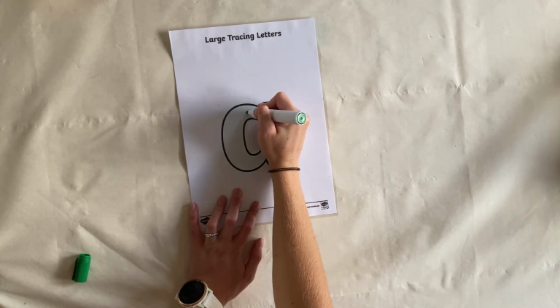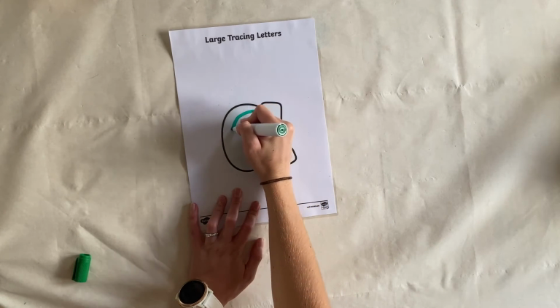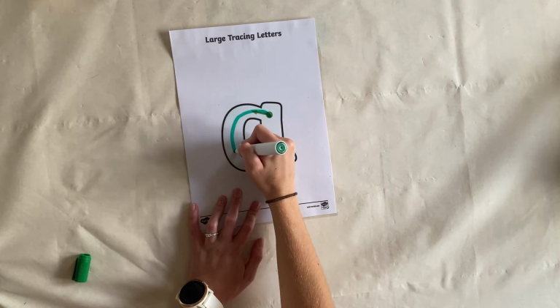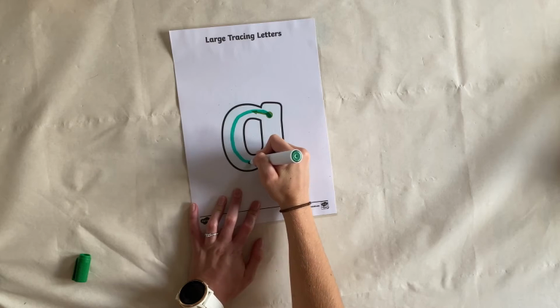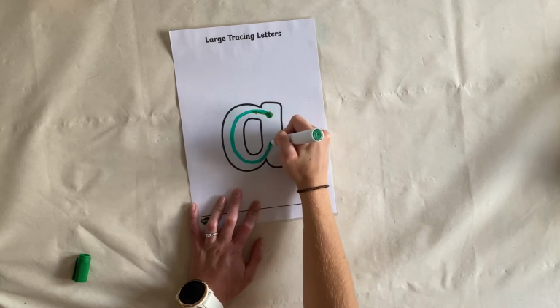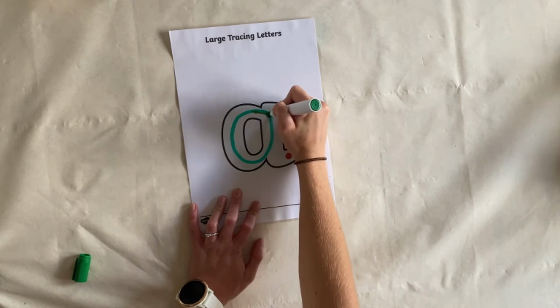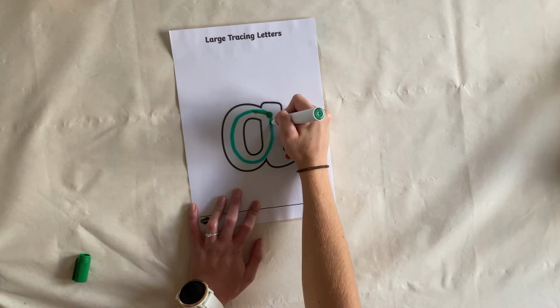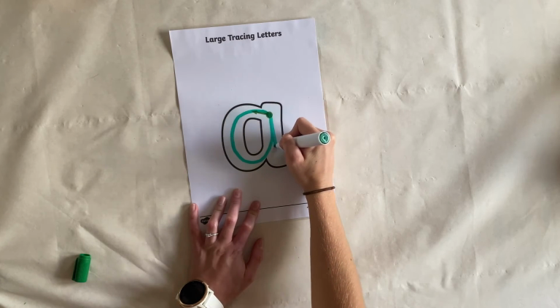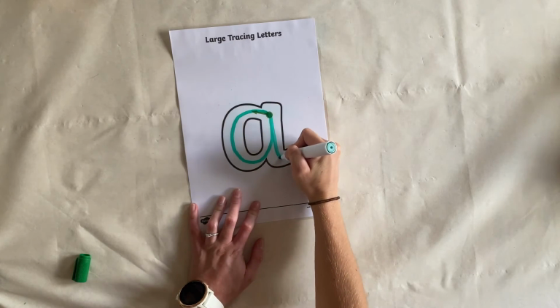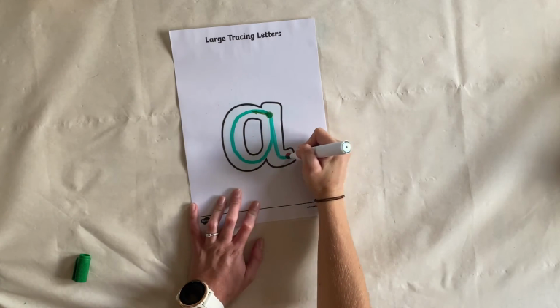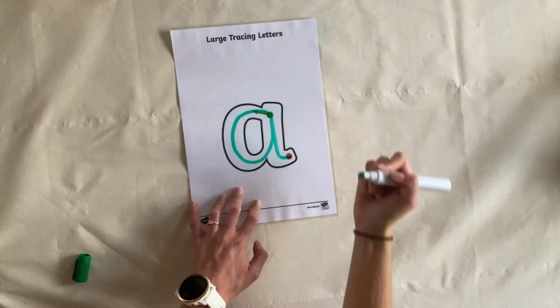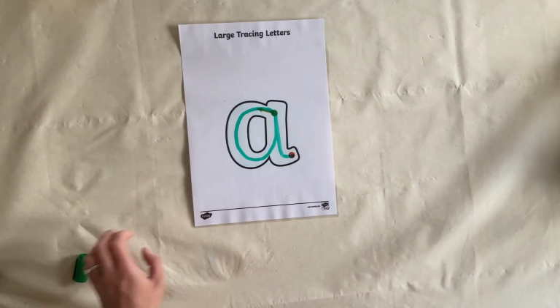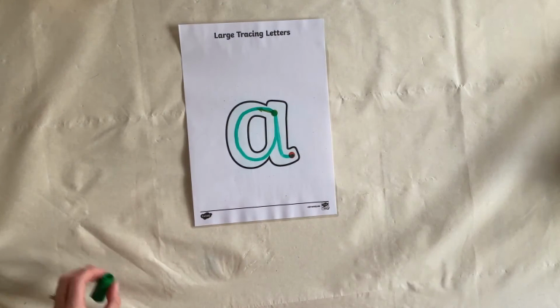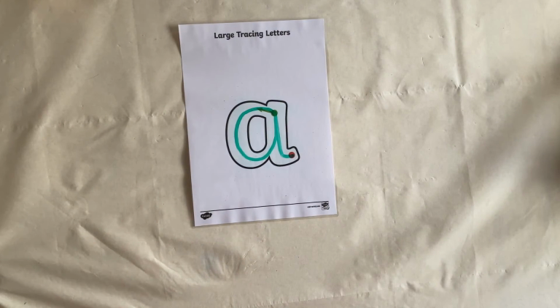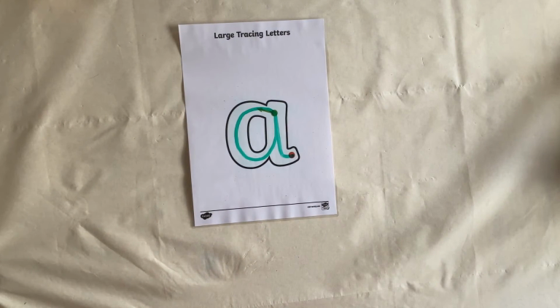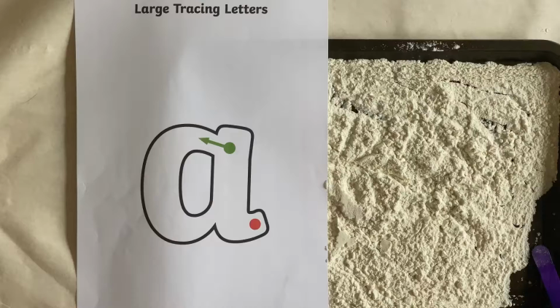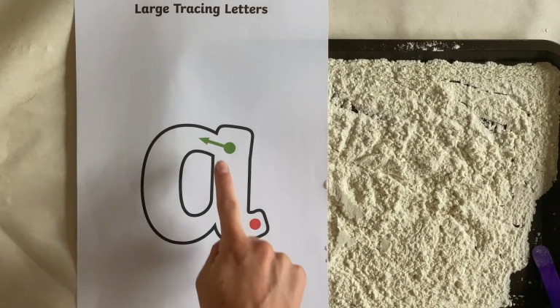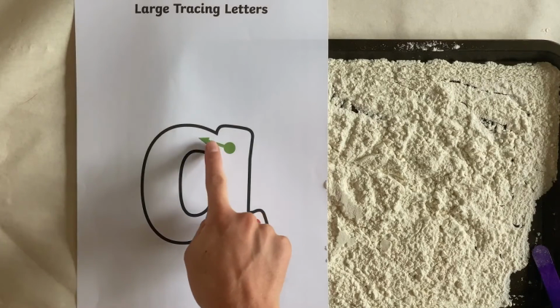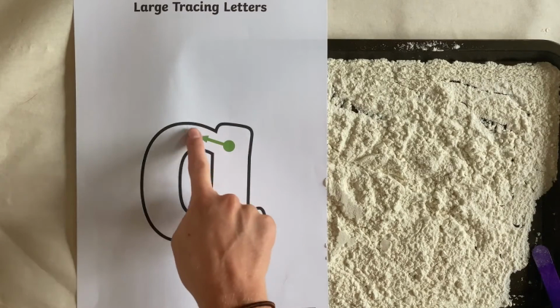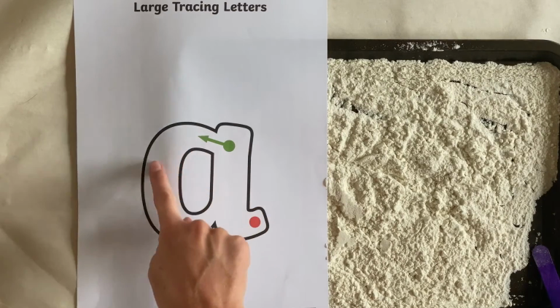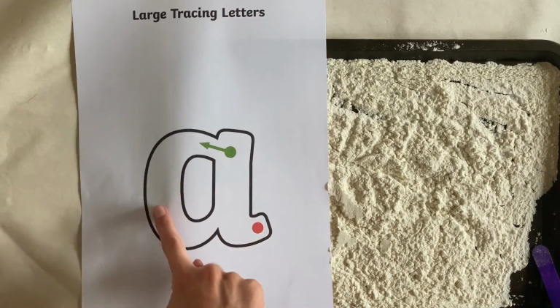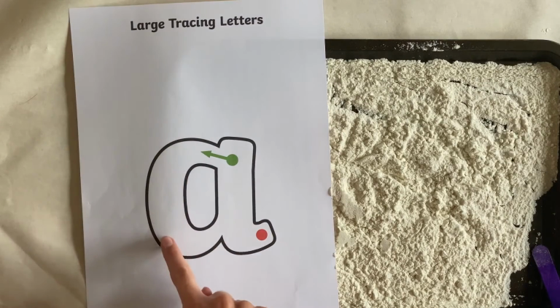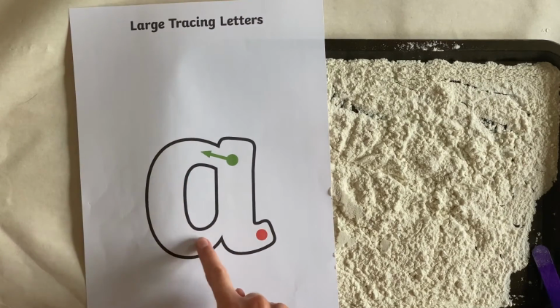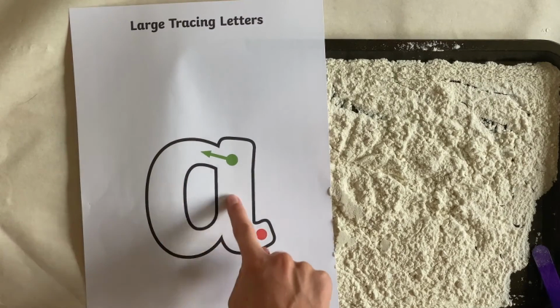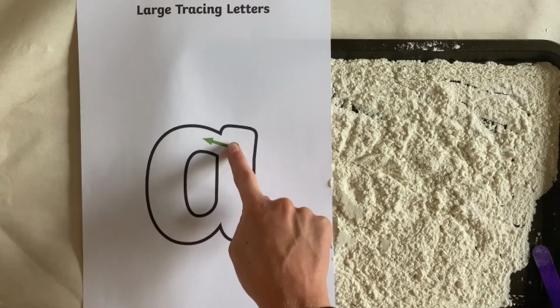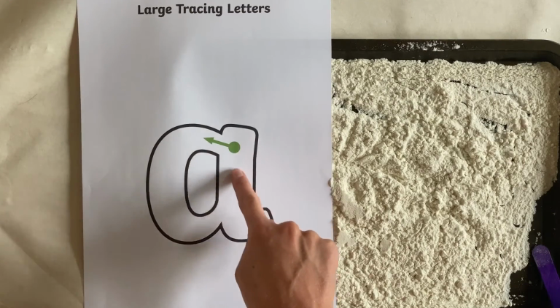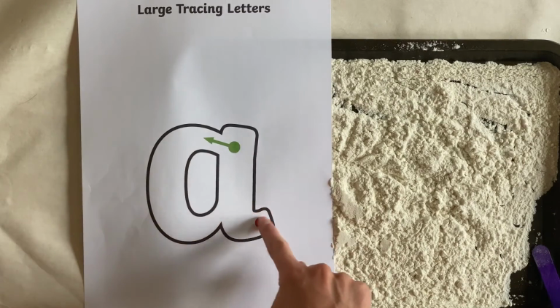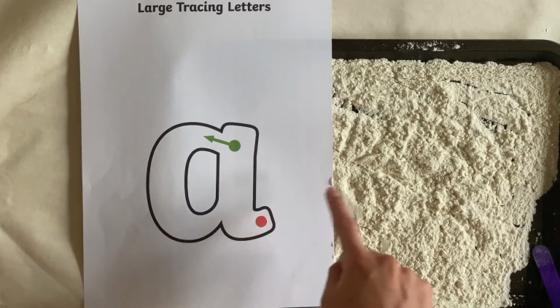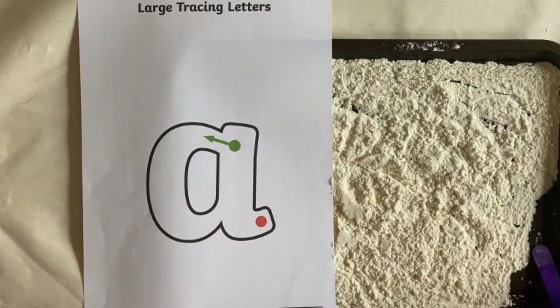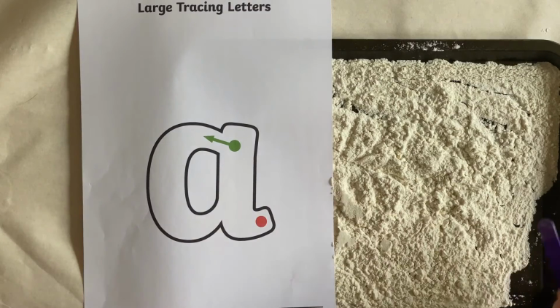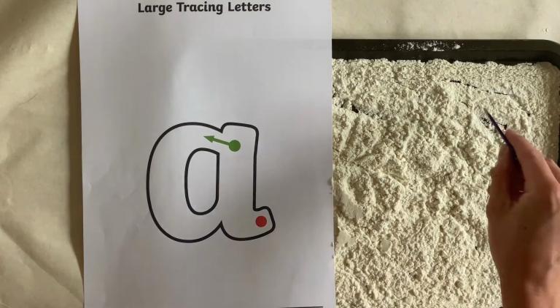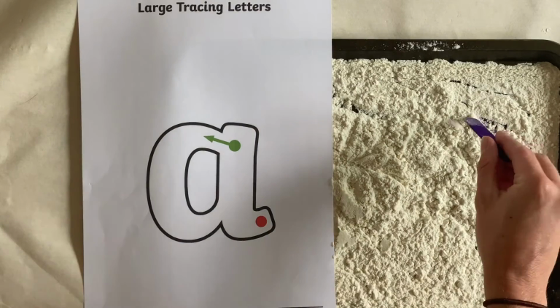Laminating and using whiteboard pens is a great way for children to be able to practice again and again. Children could trace the letter shape with their finger, and they could even try to draw it in flour.